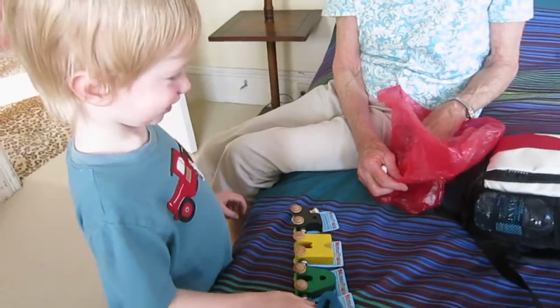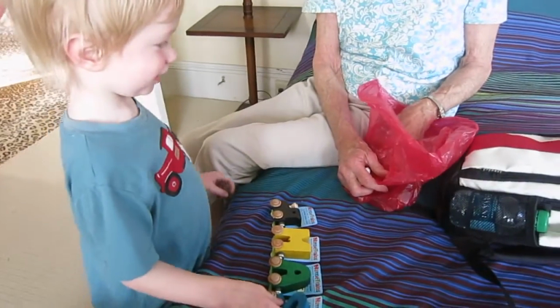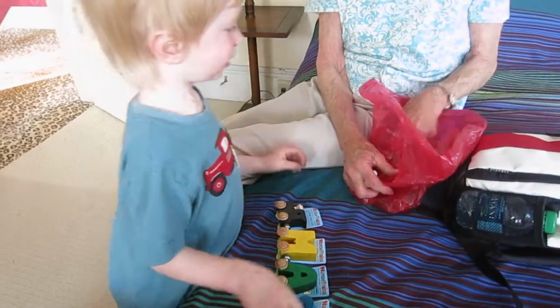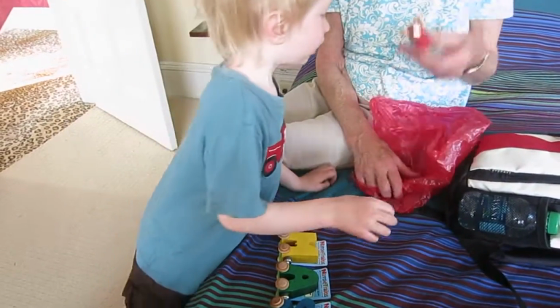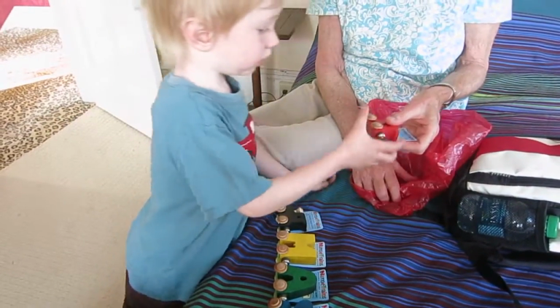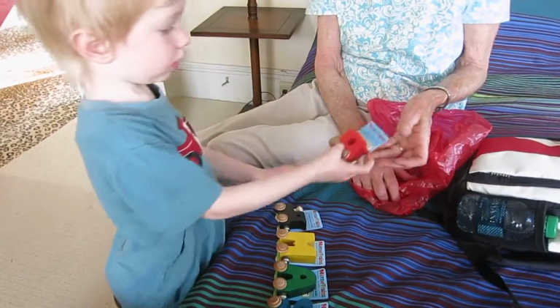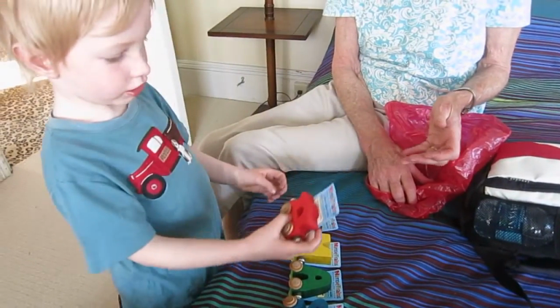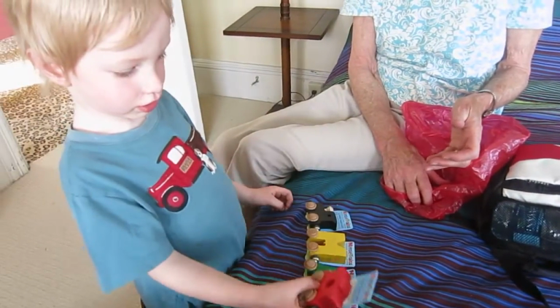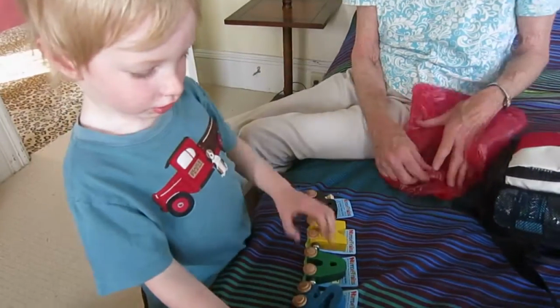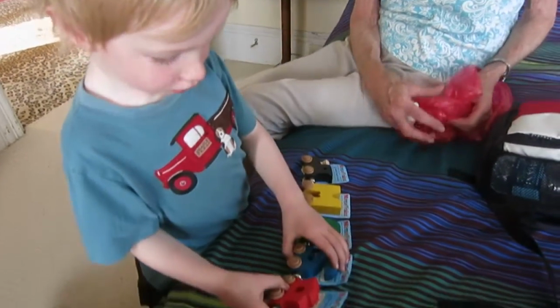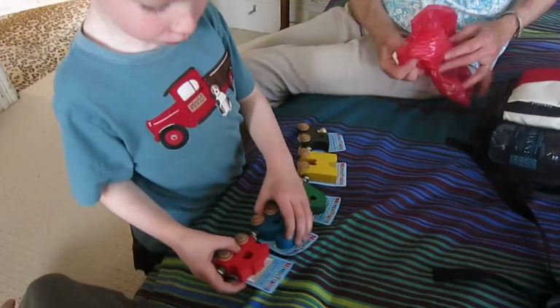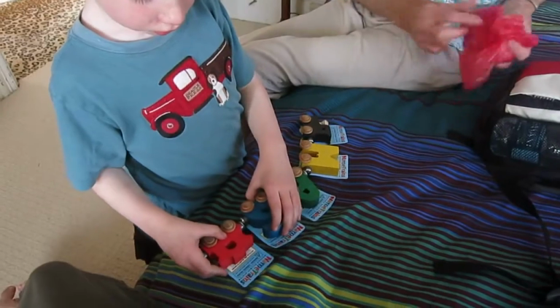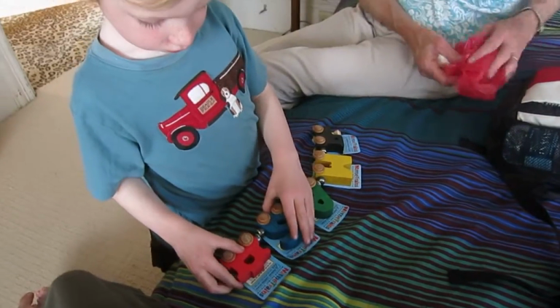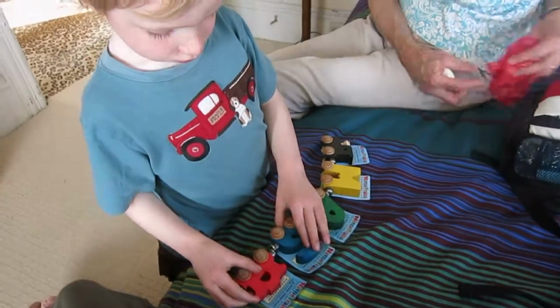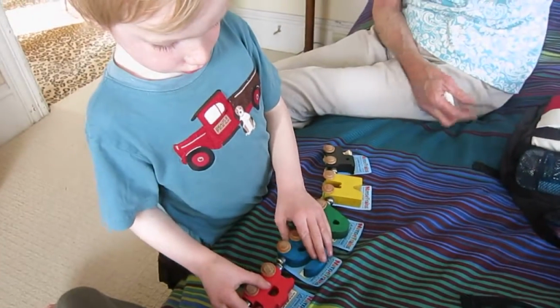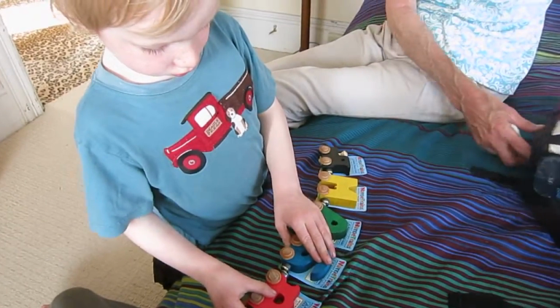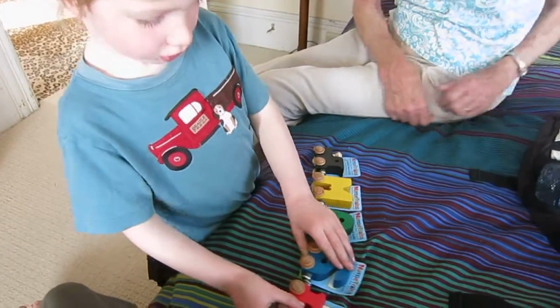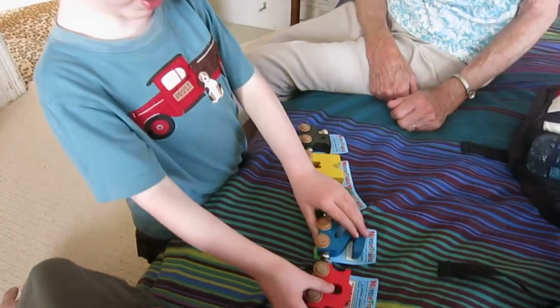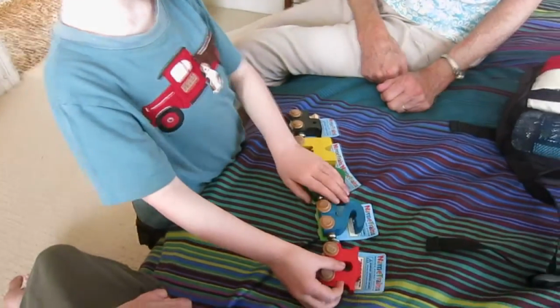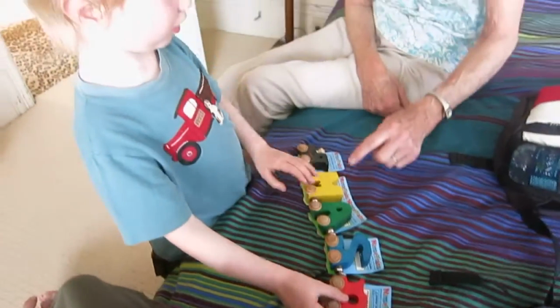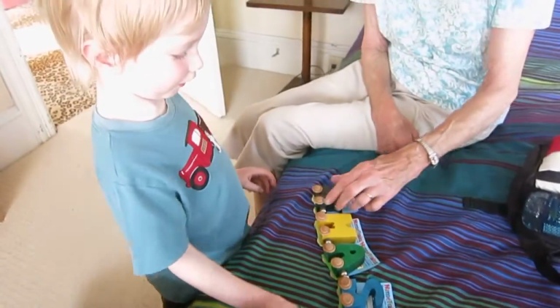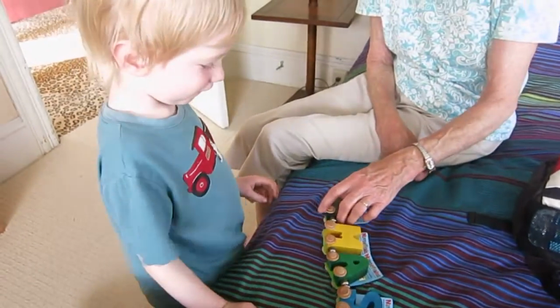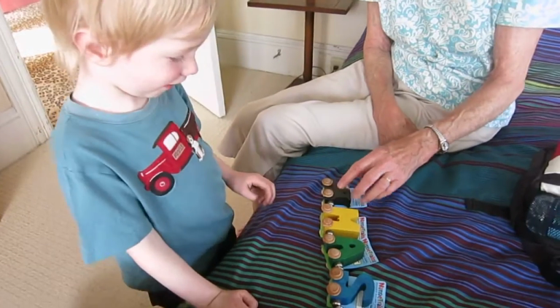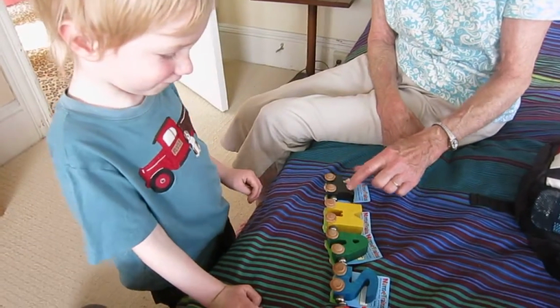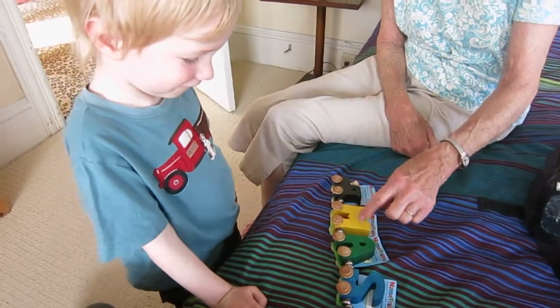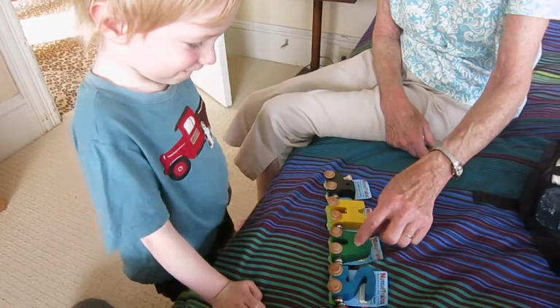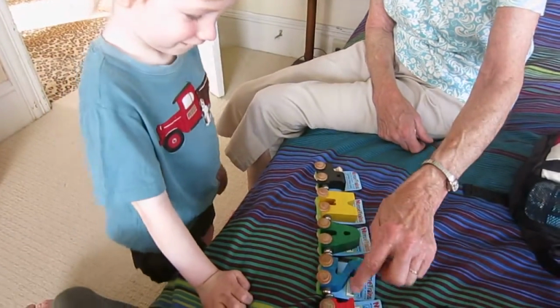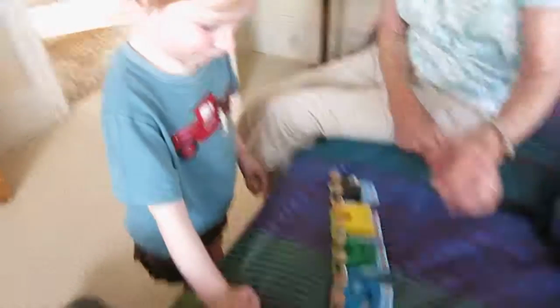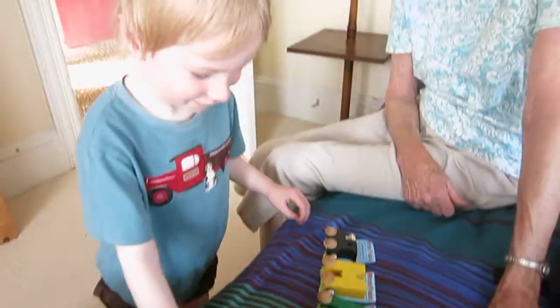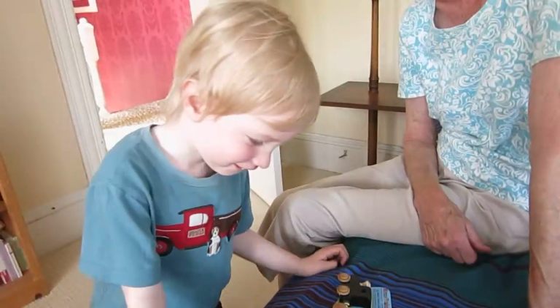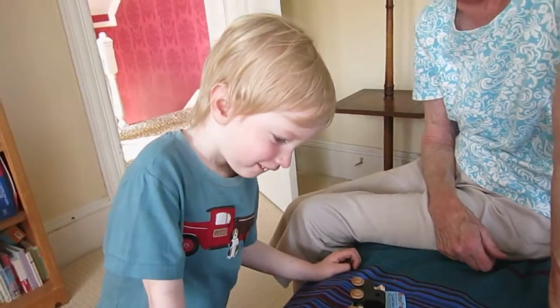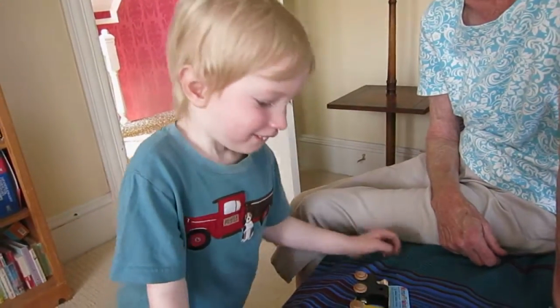And one last one. The last one. What's that? I don't know. A caboose. A caboose. It's a train with your name, huh? It's a Moss train. Engine and a Moss train. Moss, what do you think of that?